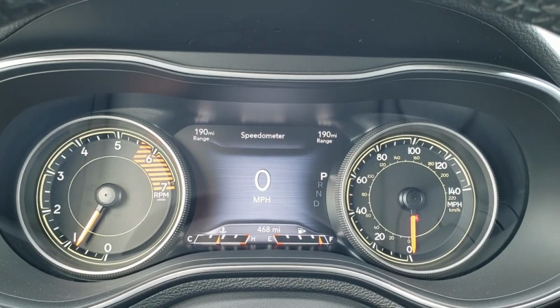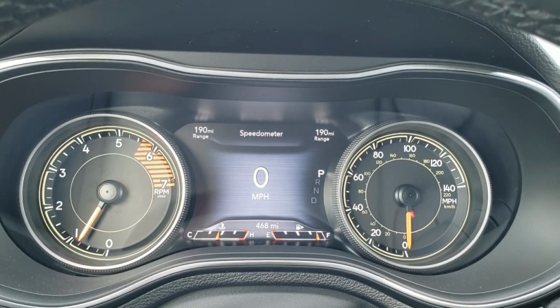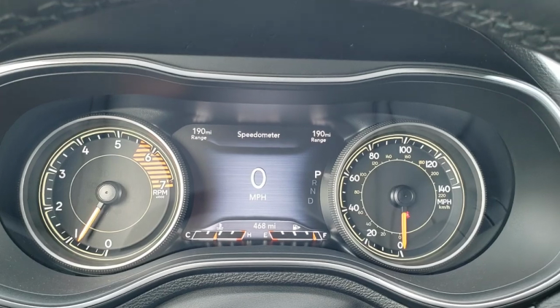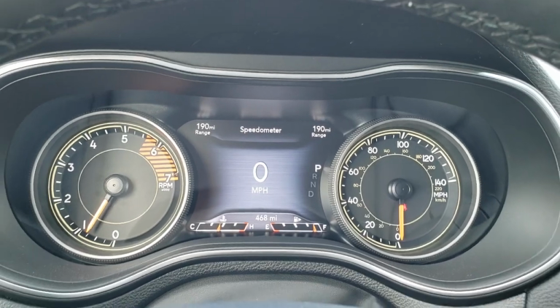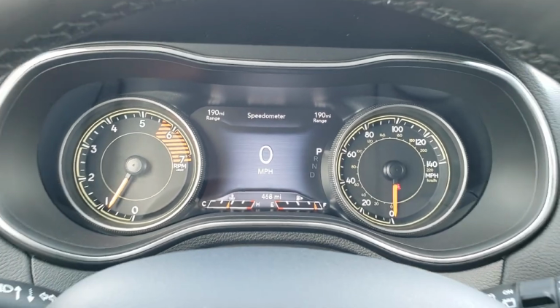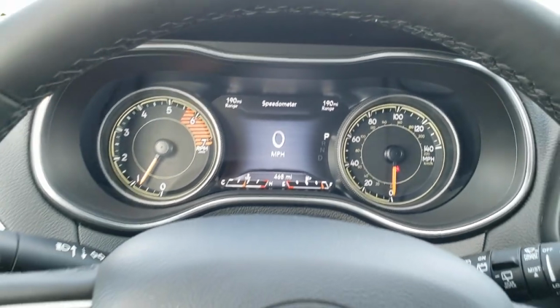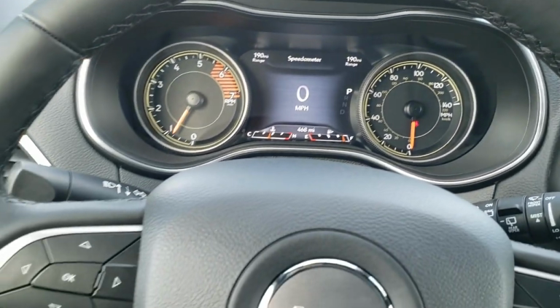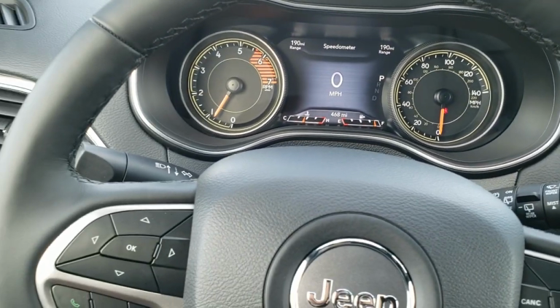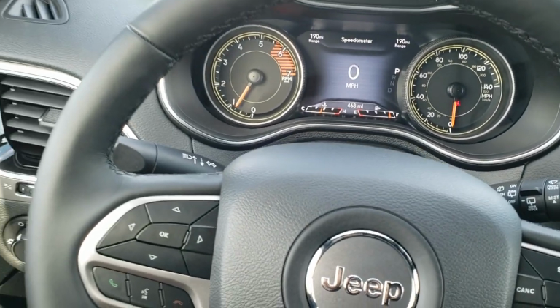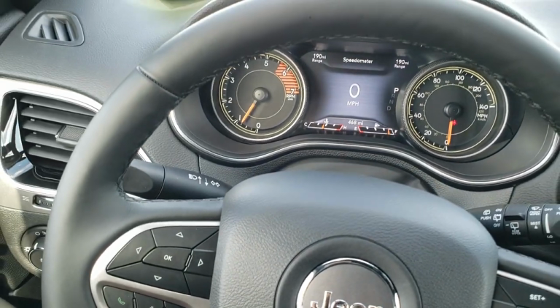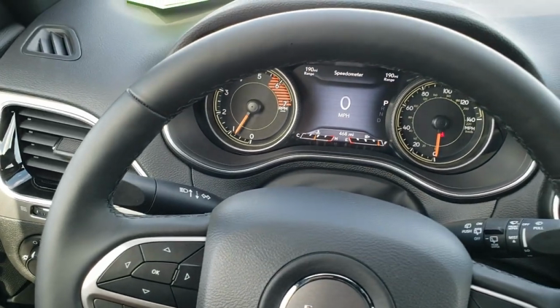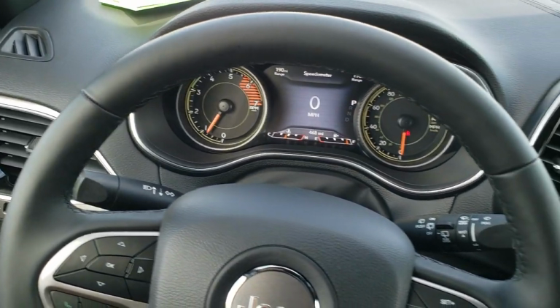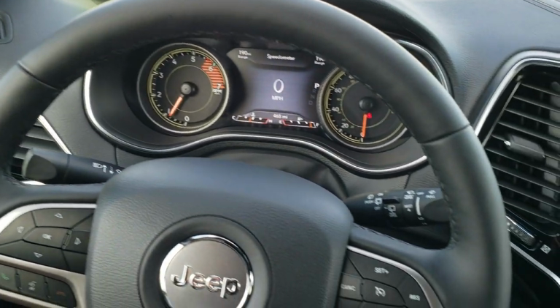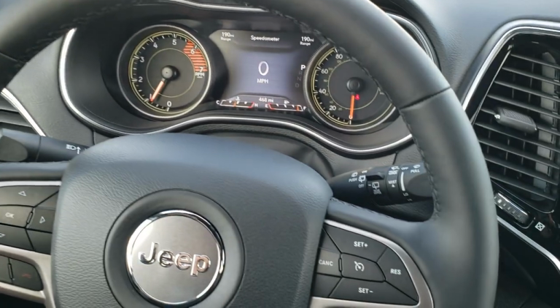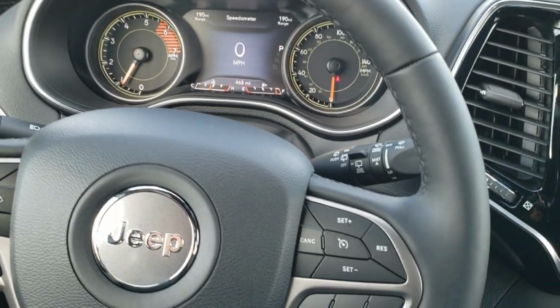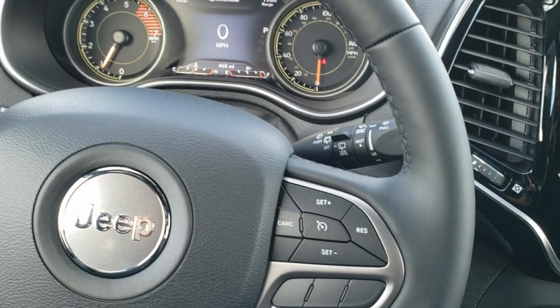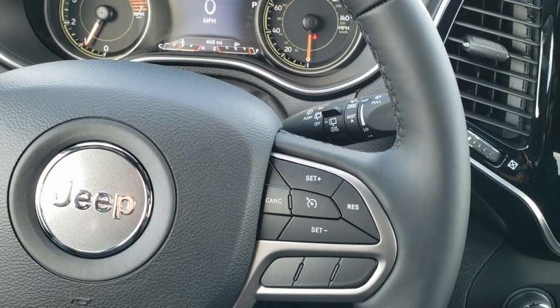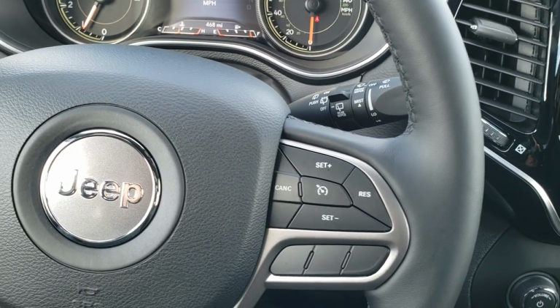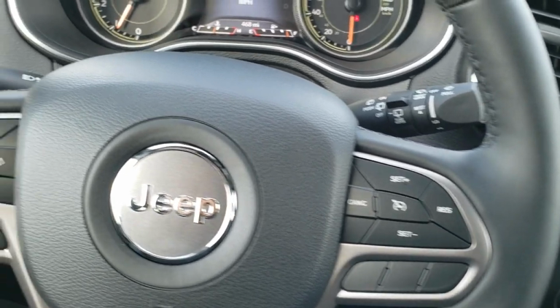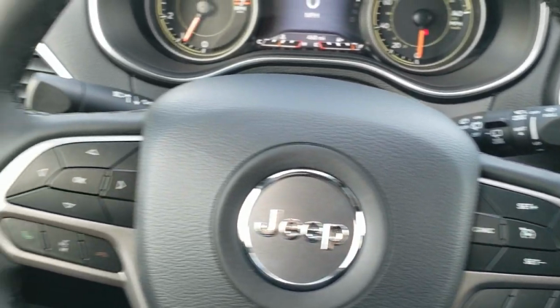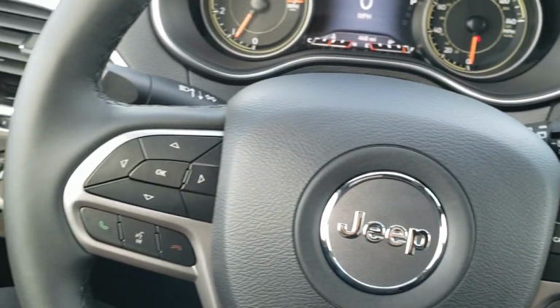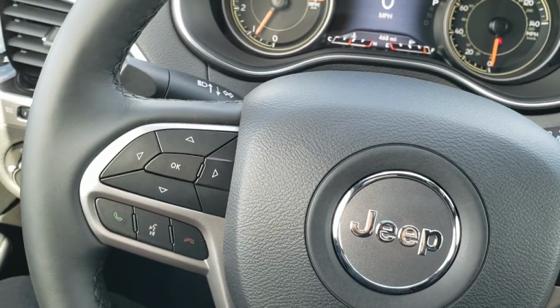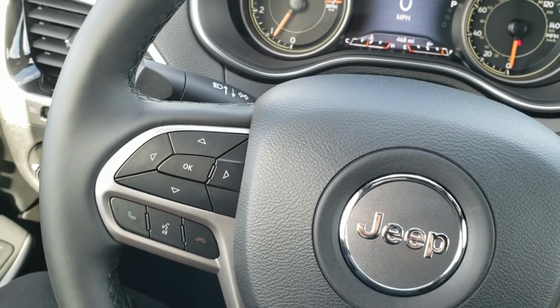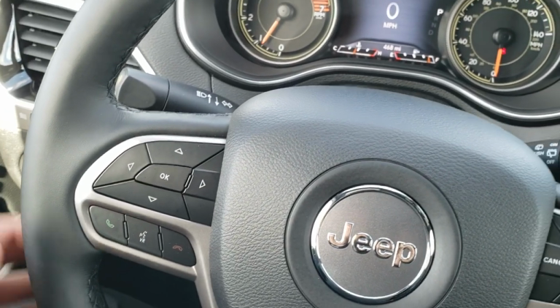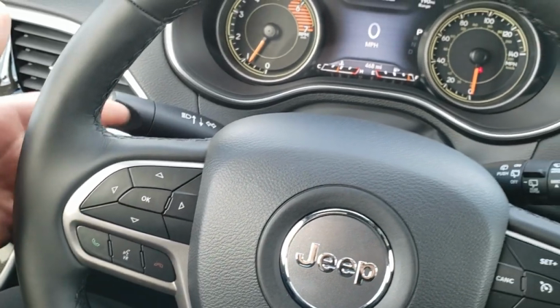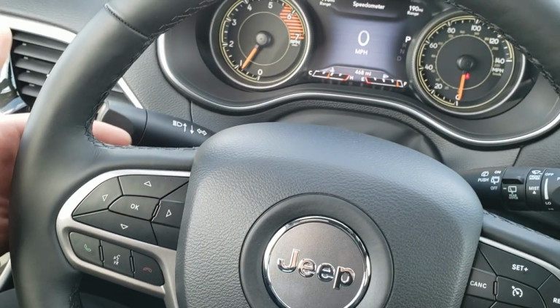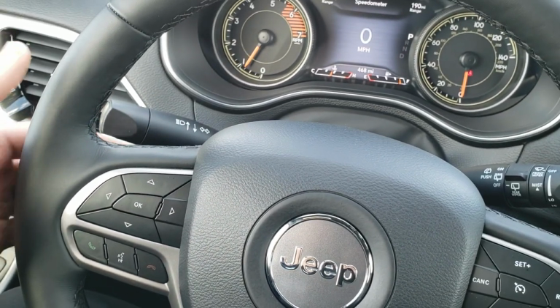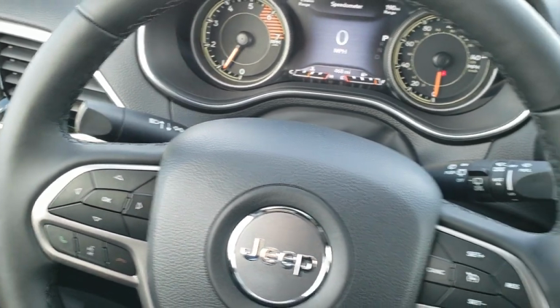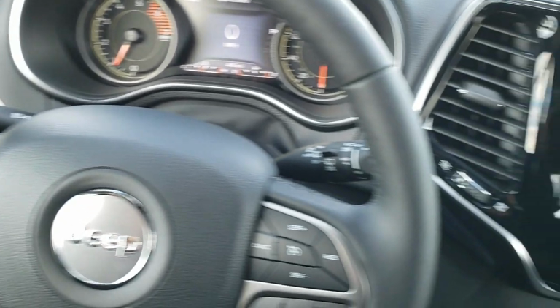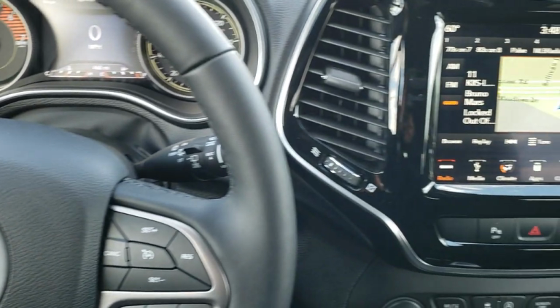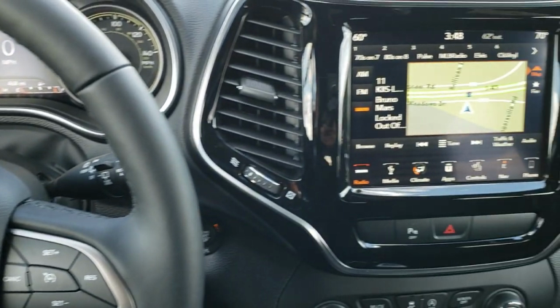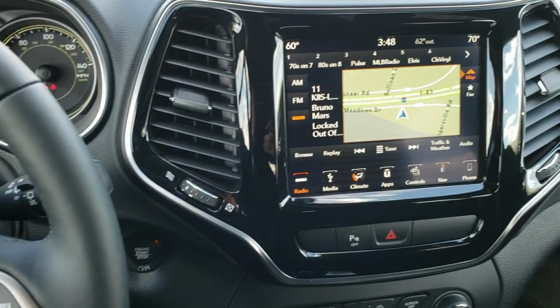You get the 7-inch TFT display. The heated, leather-wrapped steering wheel. Cruise controls on the right. Bluetooth and information center controls on the left. And then on the back, there are audio controls.